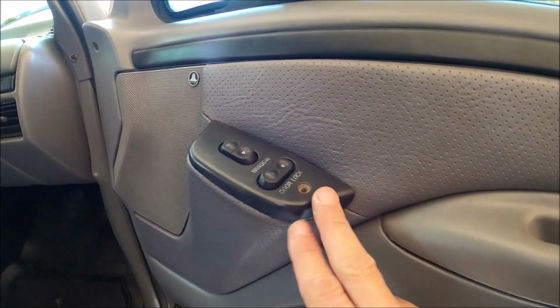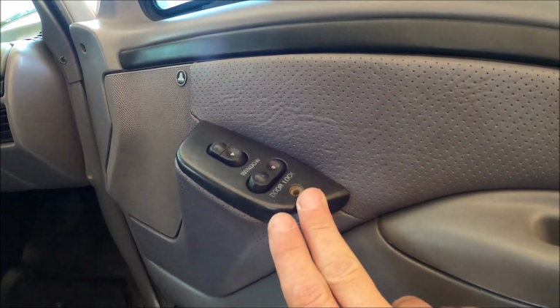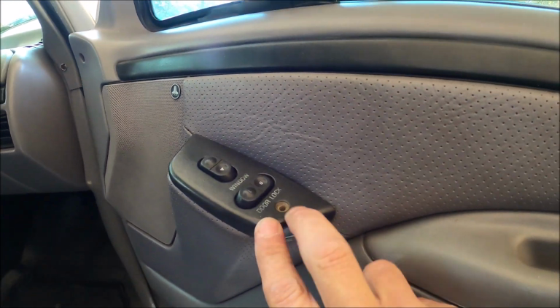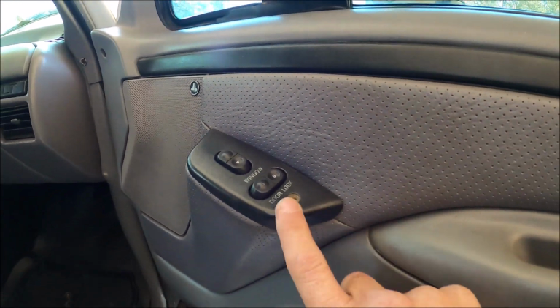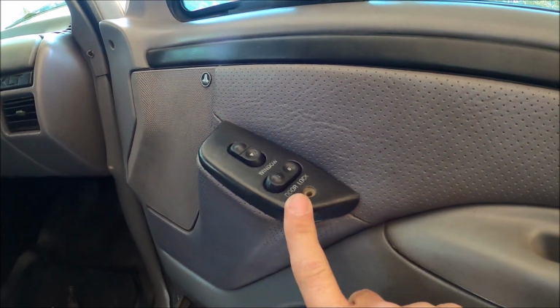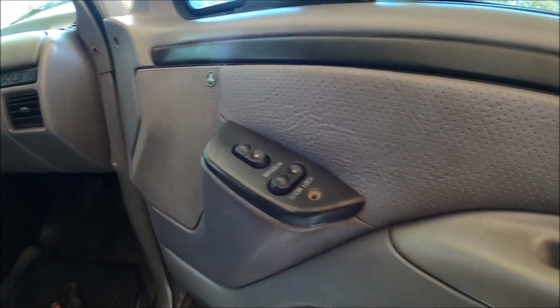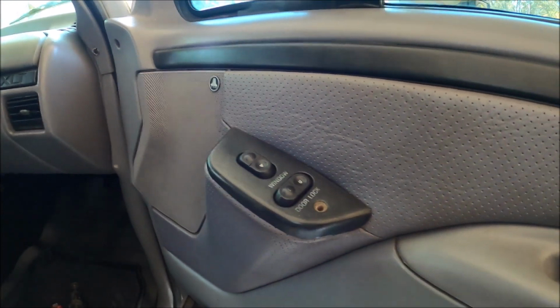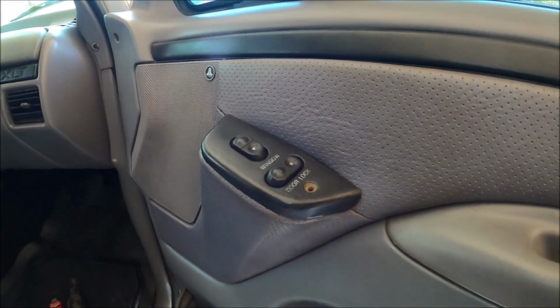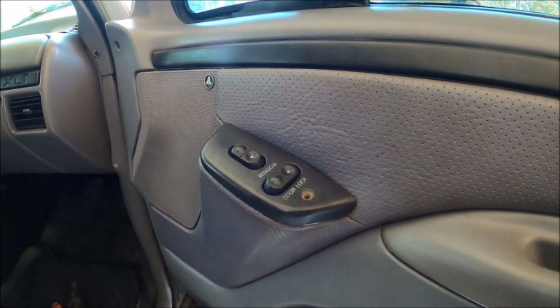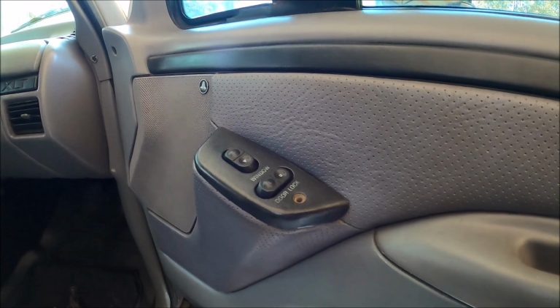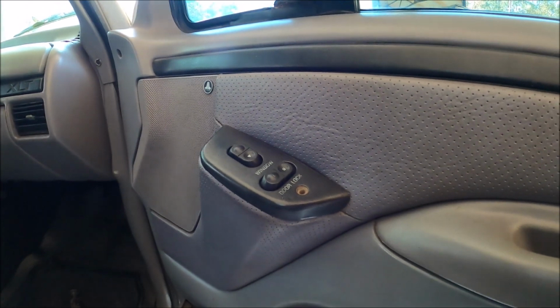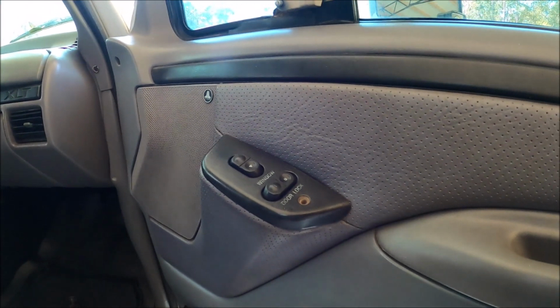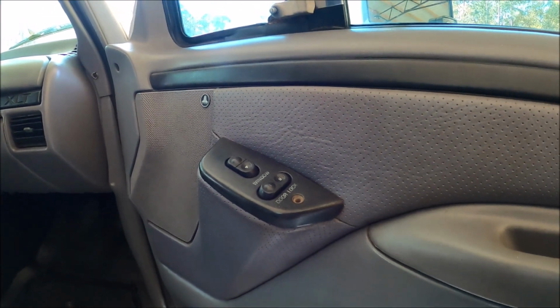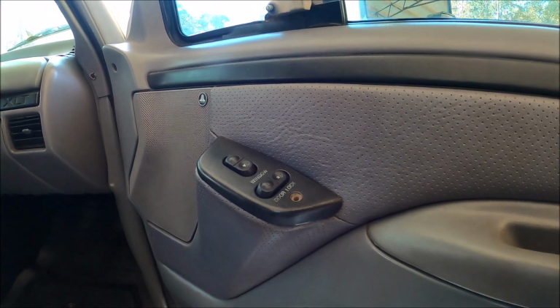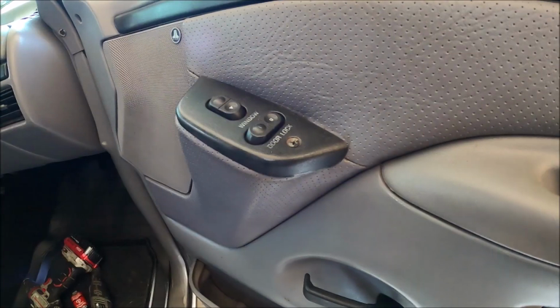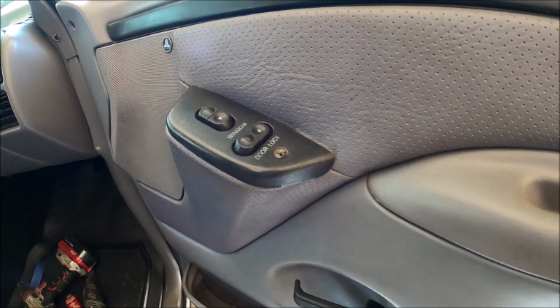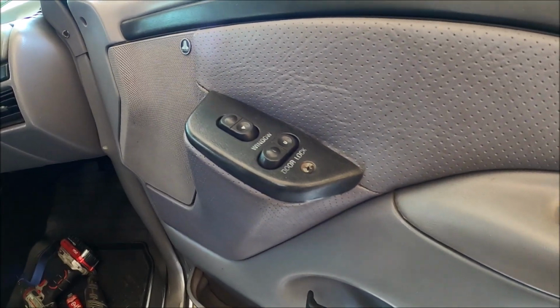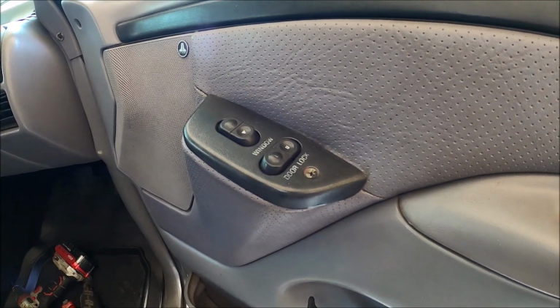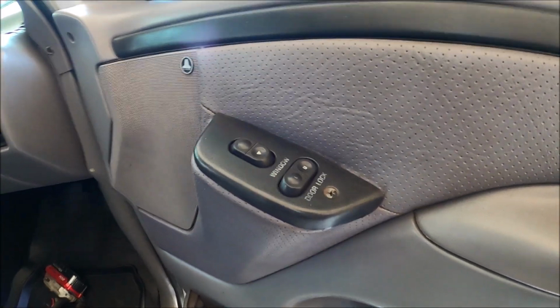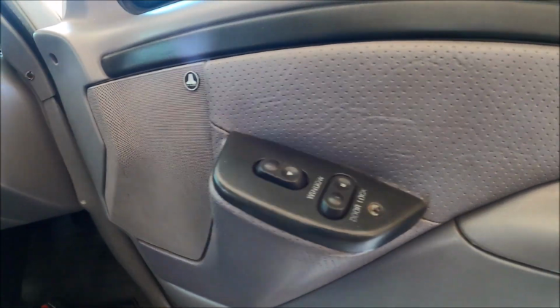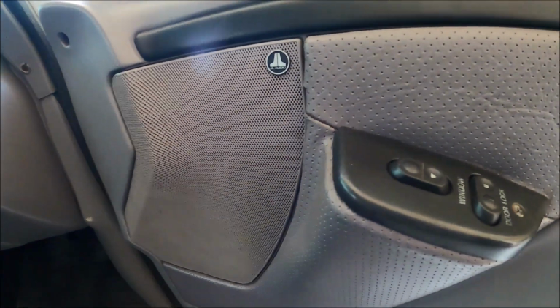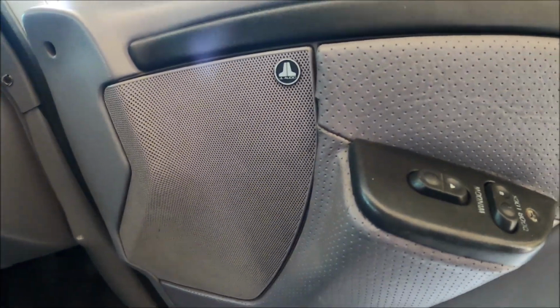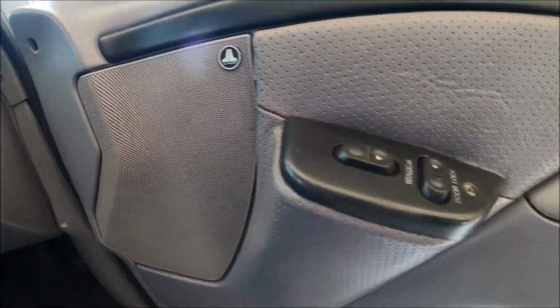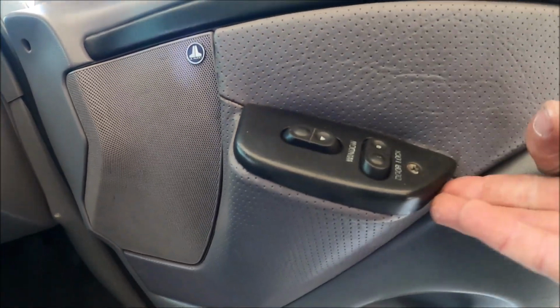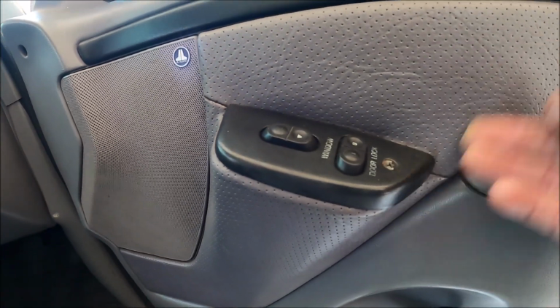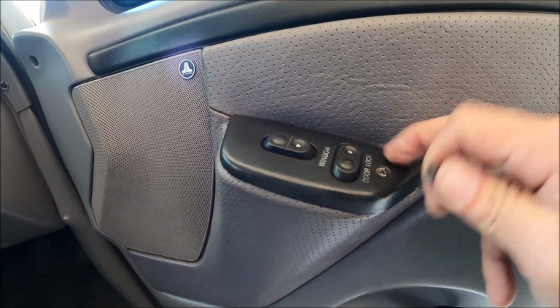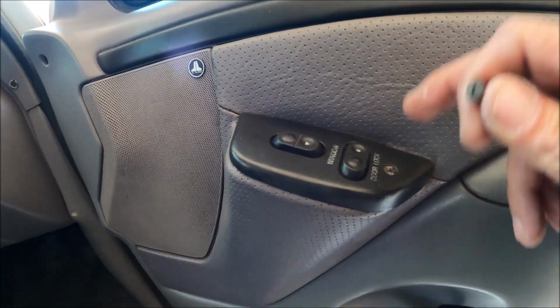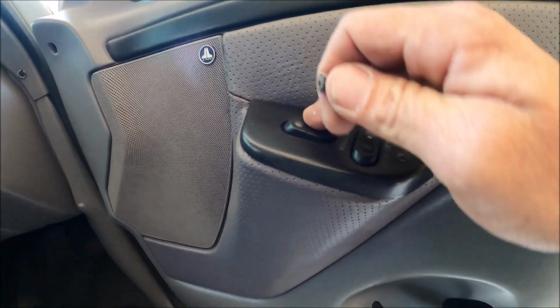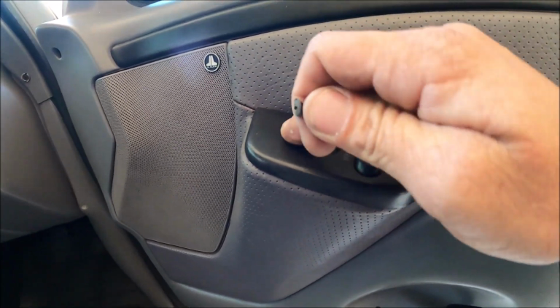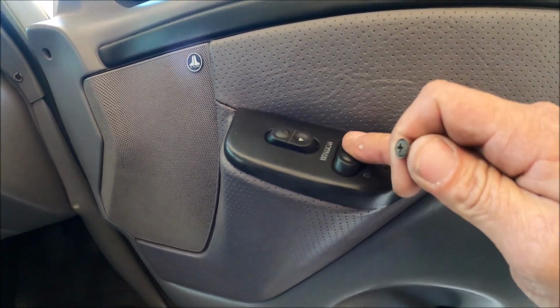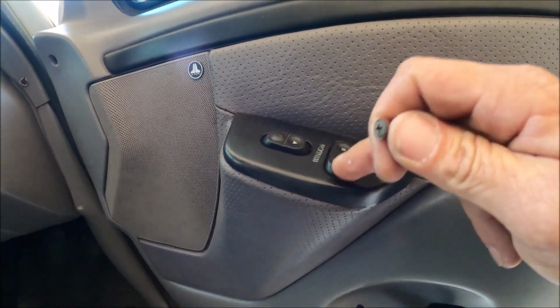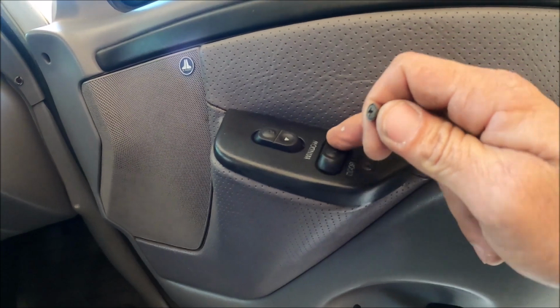I'm going to go ahead and put the camera down so I can screw this in. There is the finished product — it's all nice and tight. Everything works correctly.